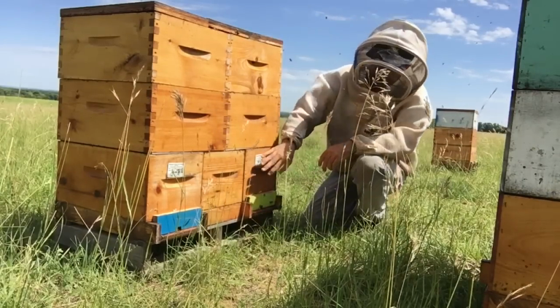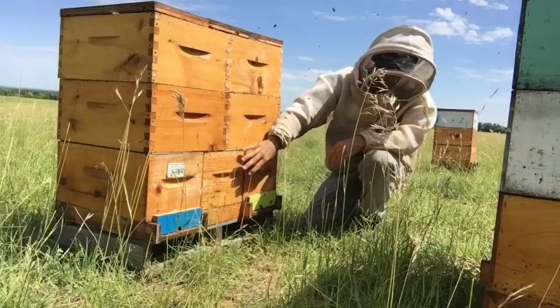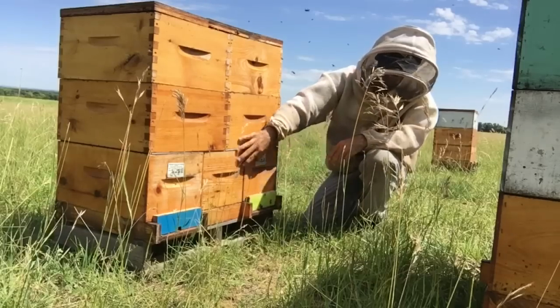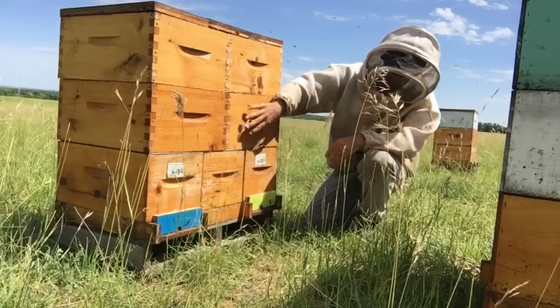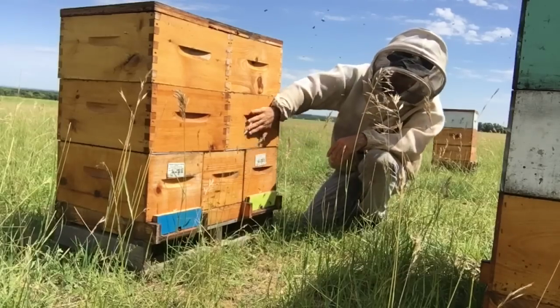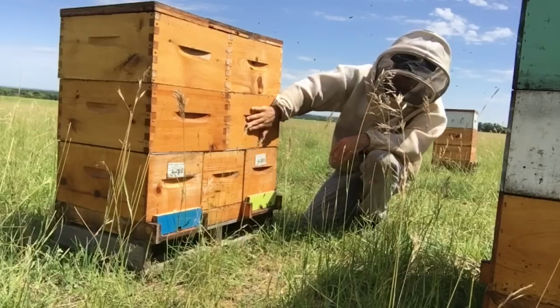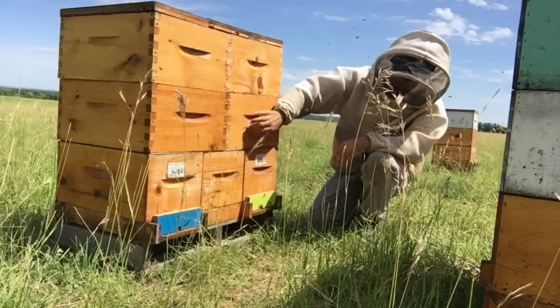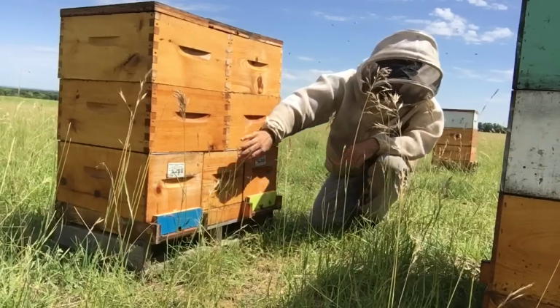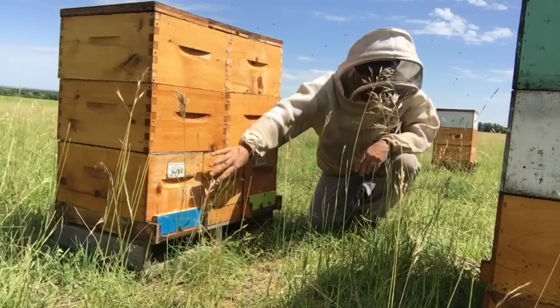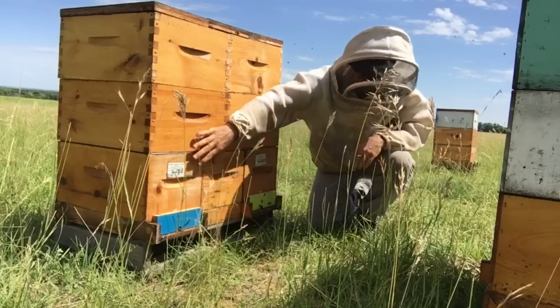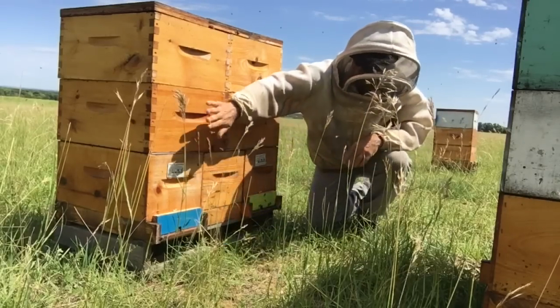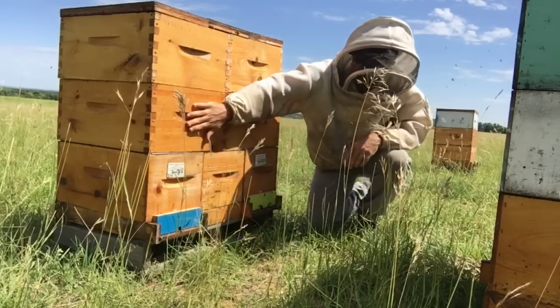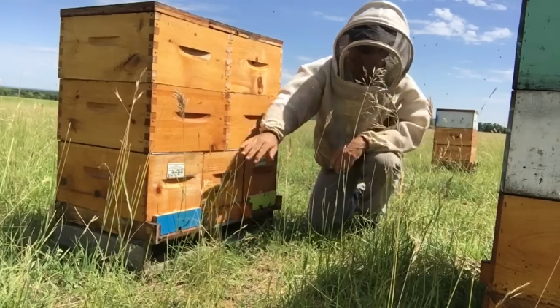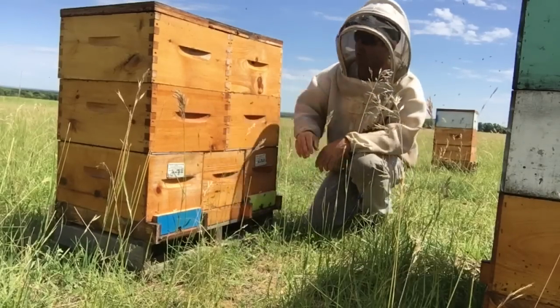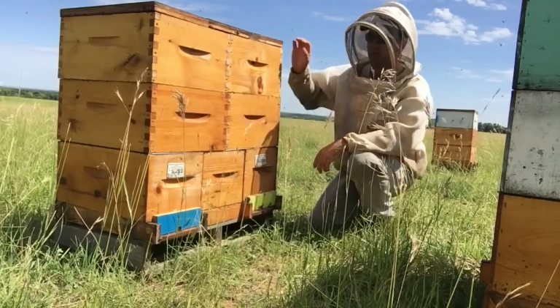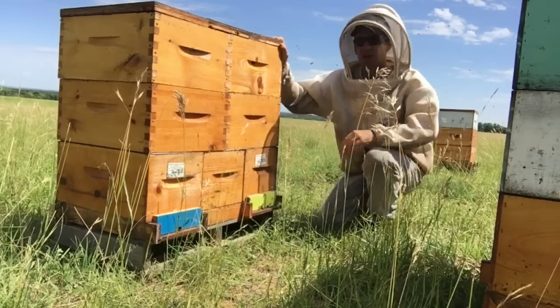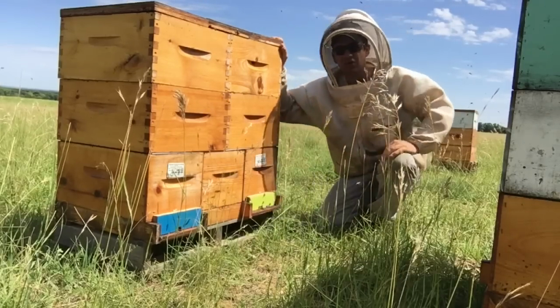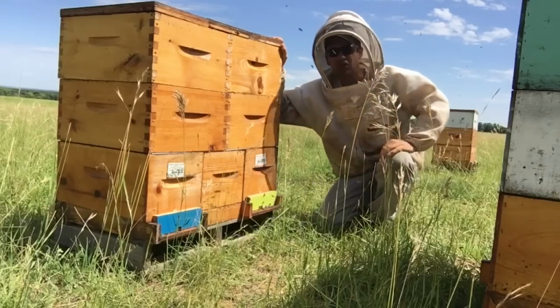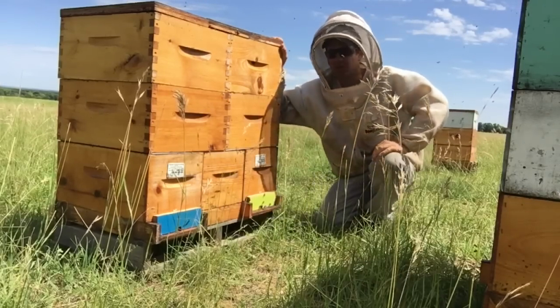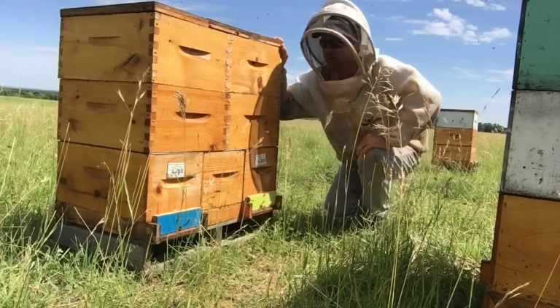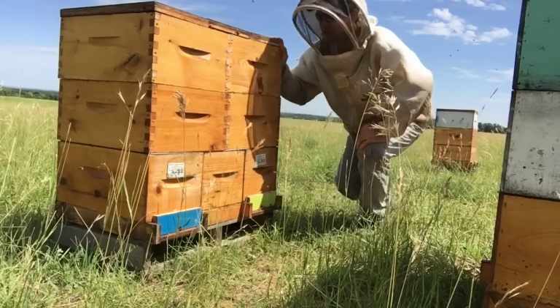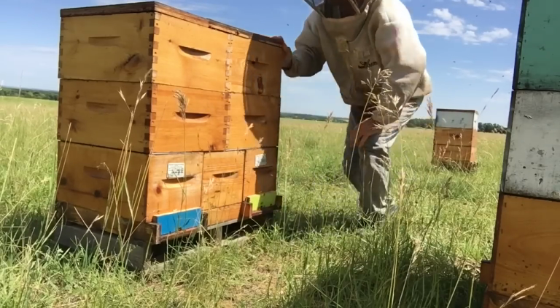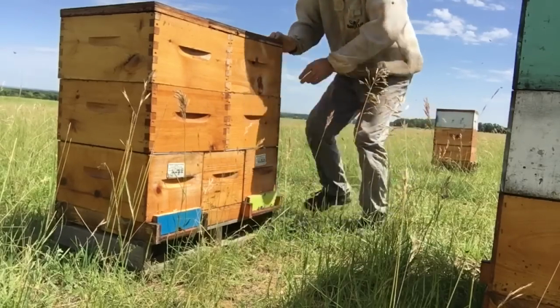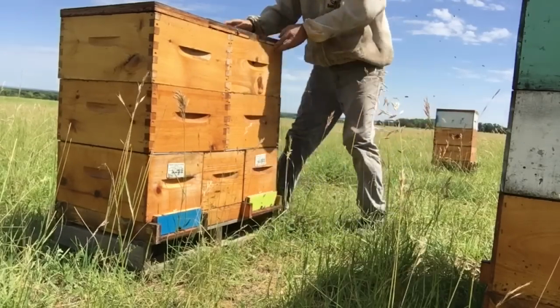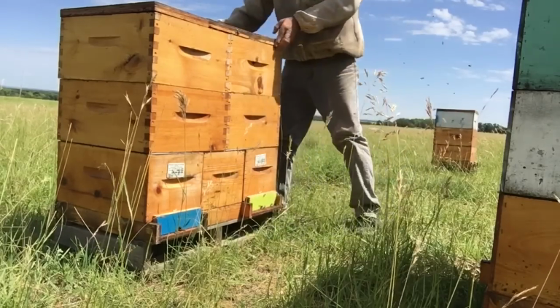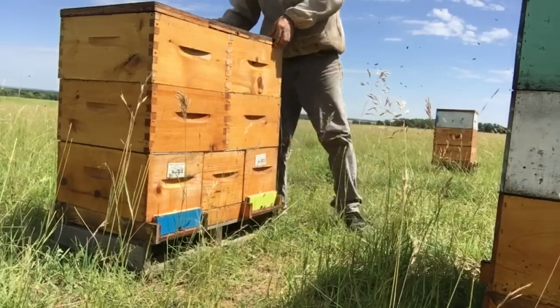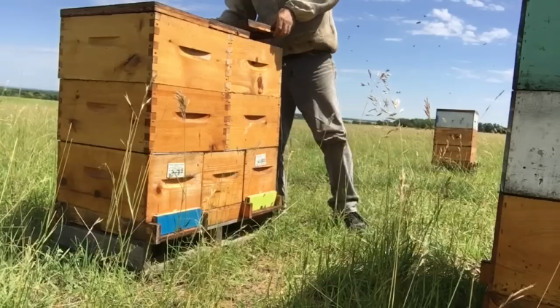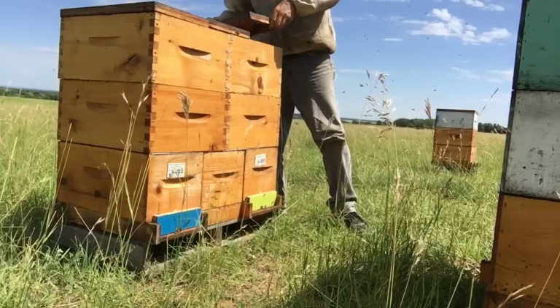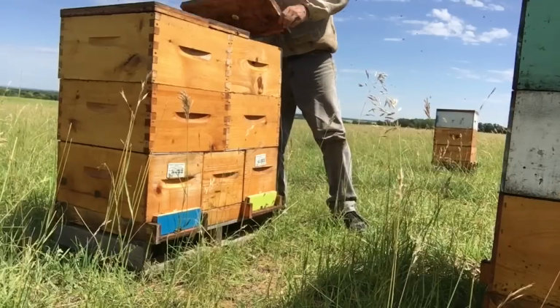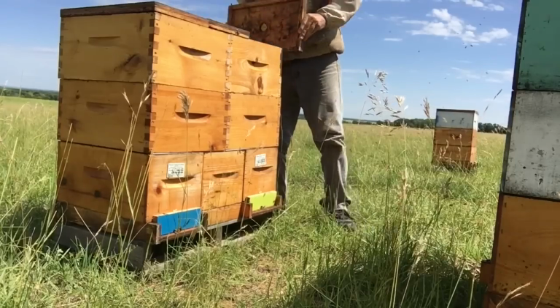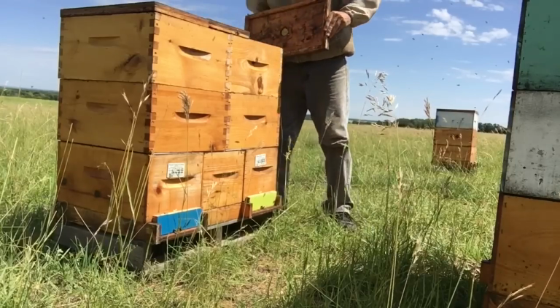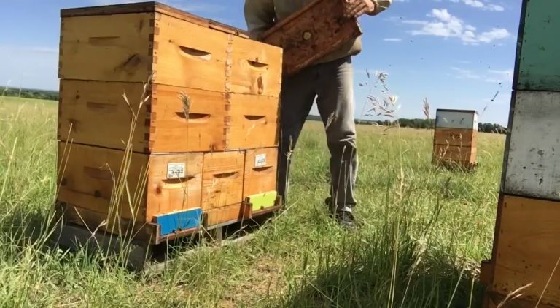These two units are sharing this box and these two units are sharing that box. I'll just show you a quick look at what's going on in here.